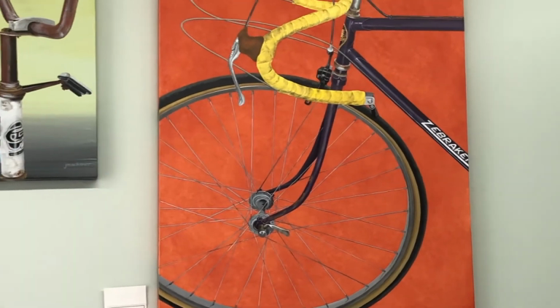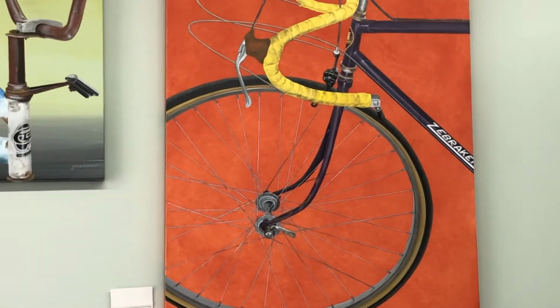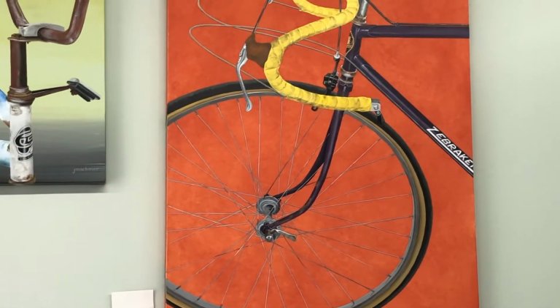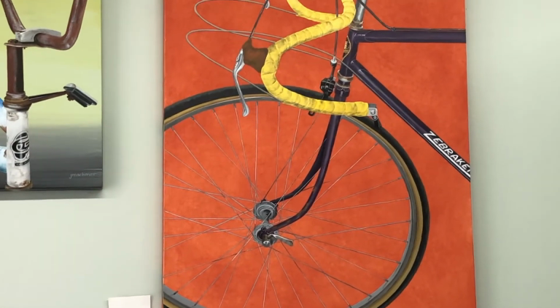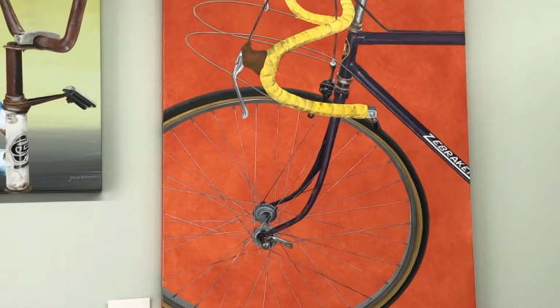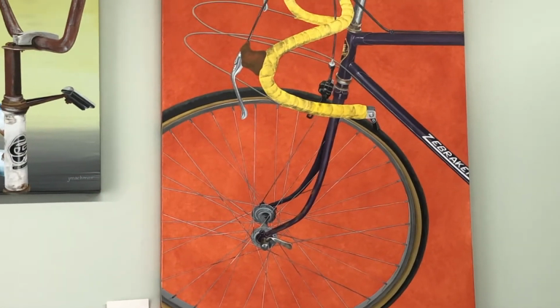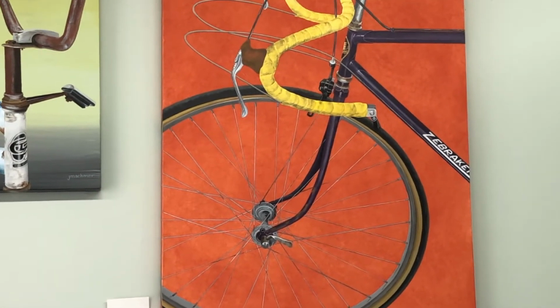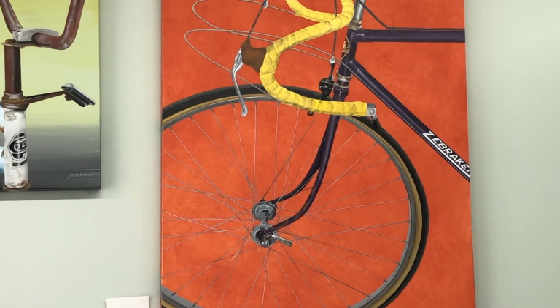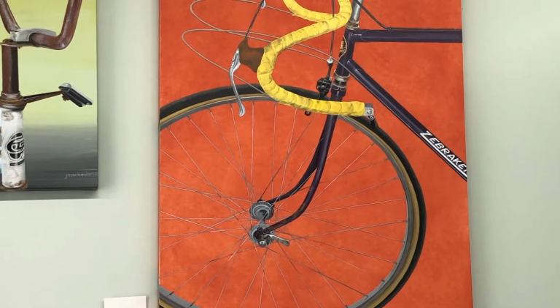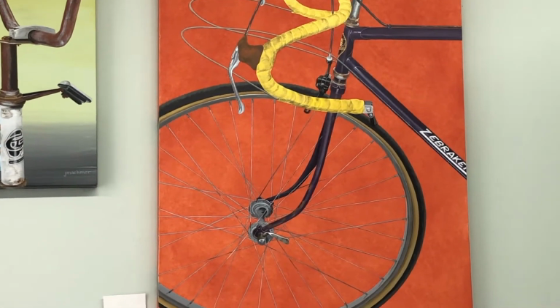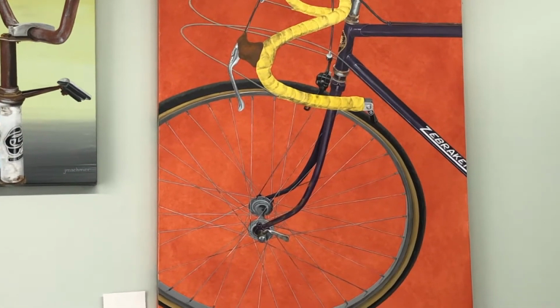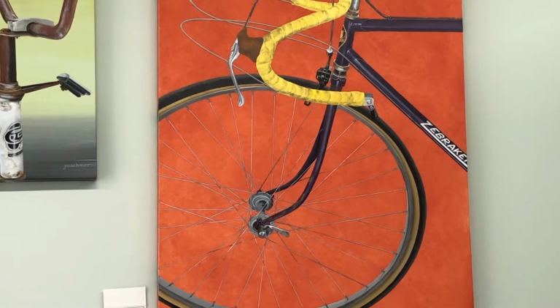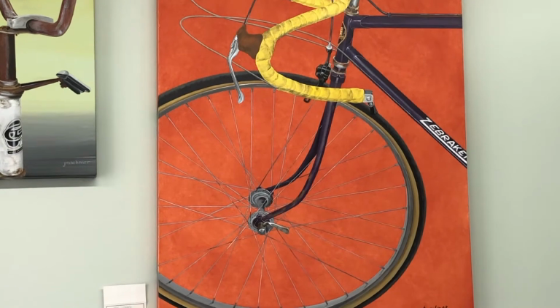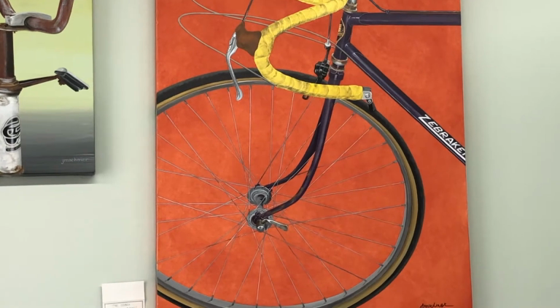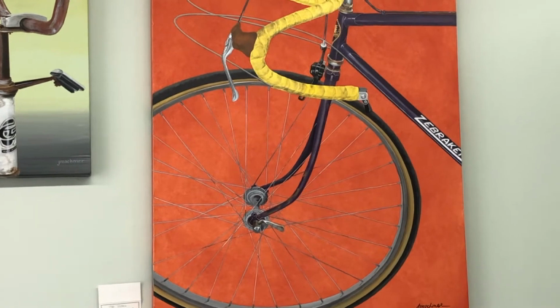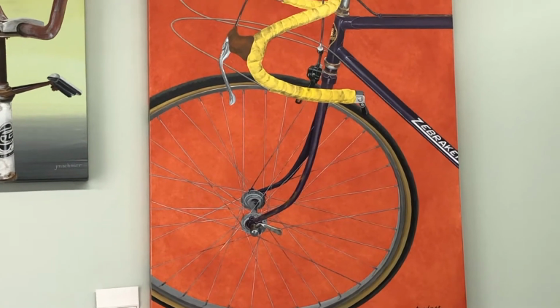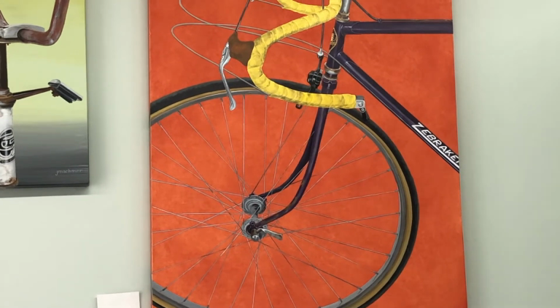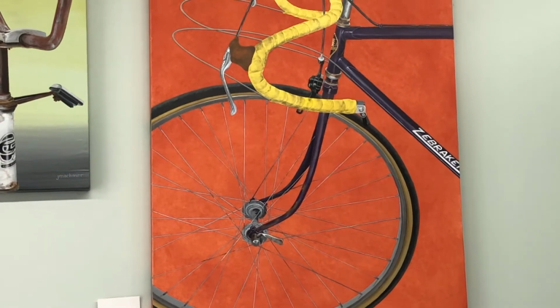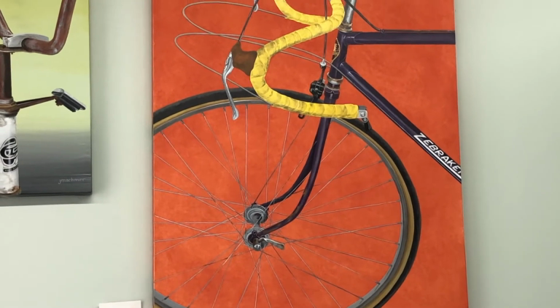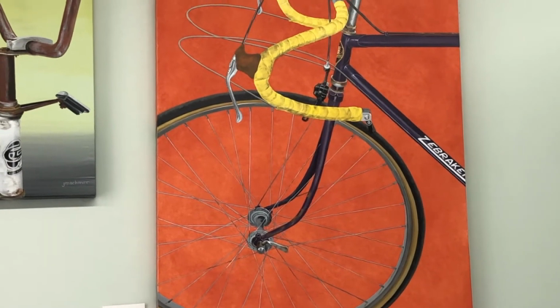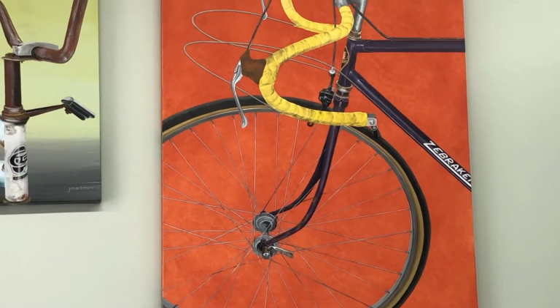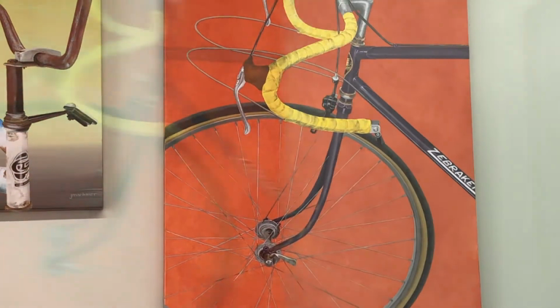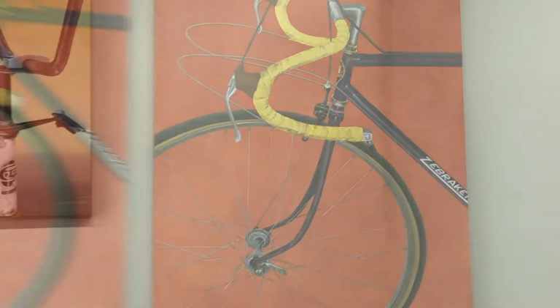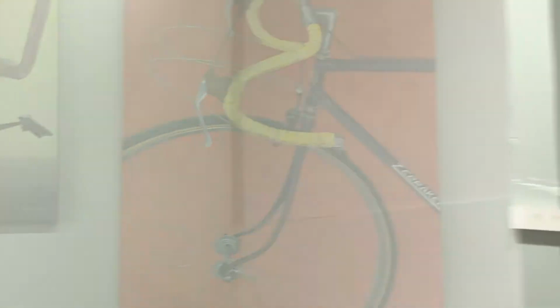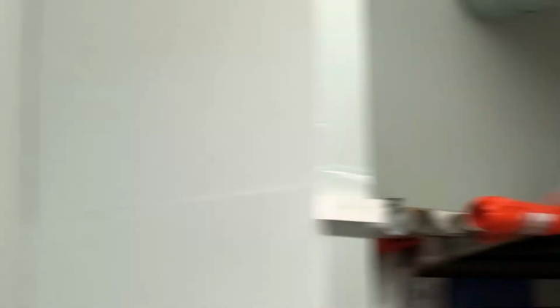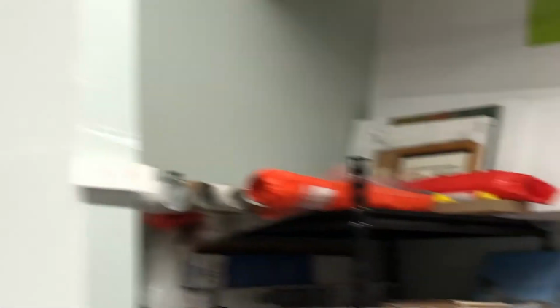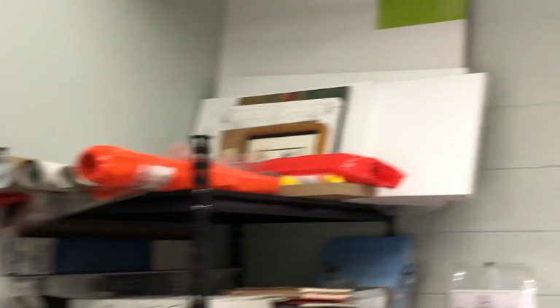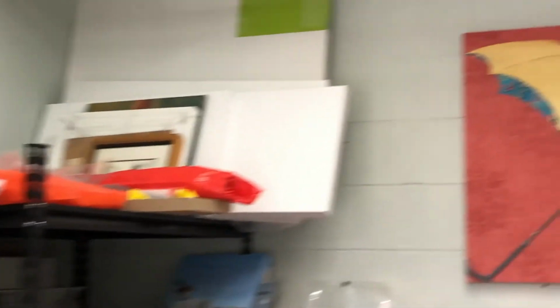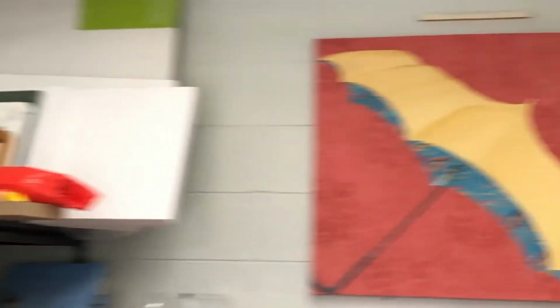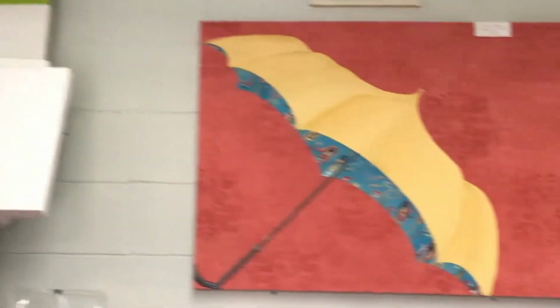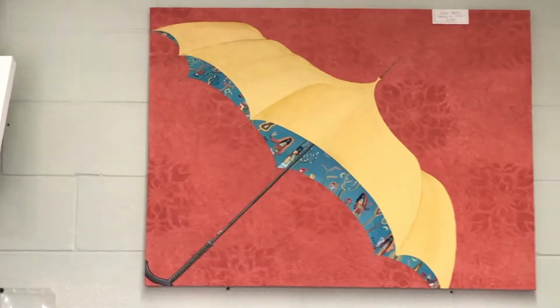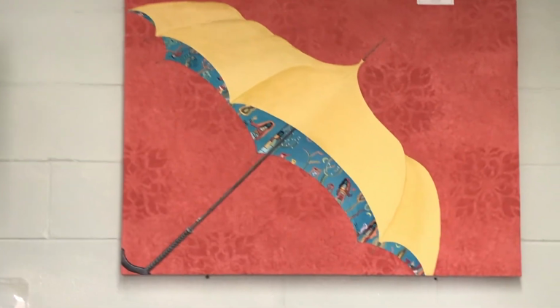This painting you're seeing right now has a multiple-color glazed background, which gives it some translucency, and this is one of my prize paintings.